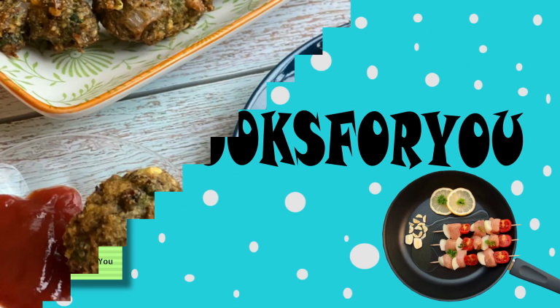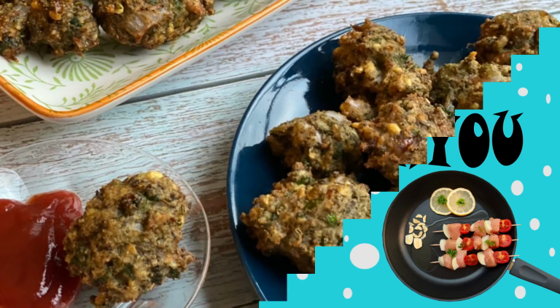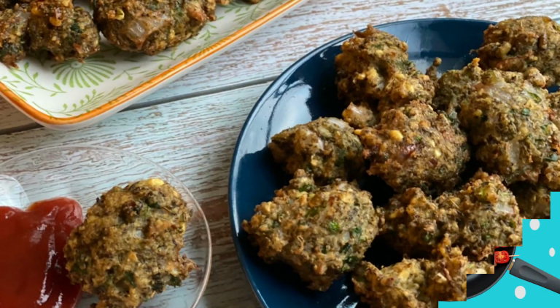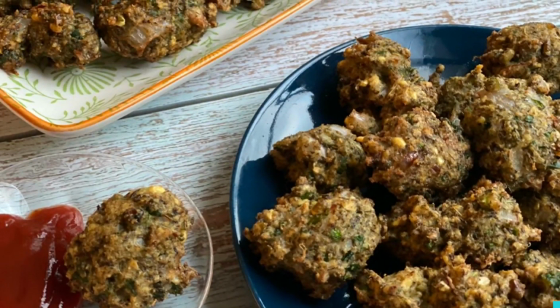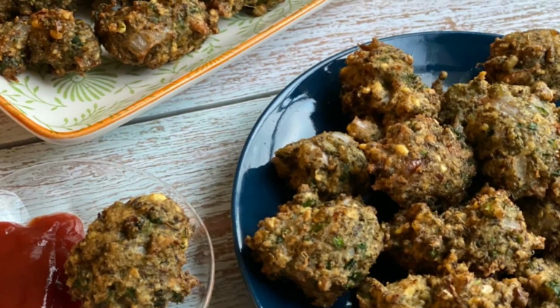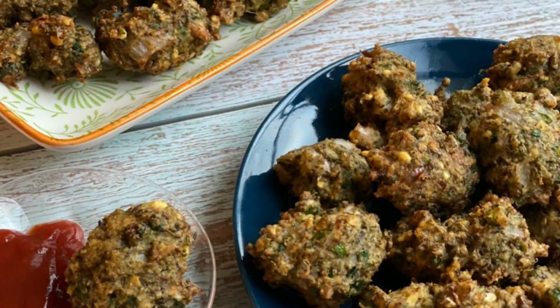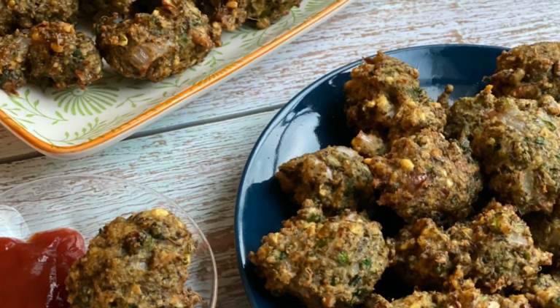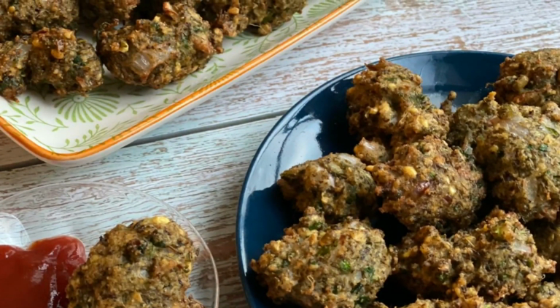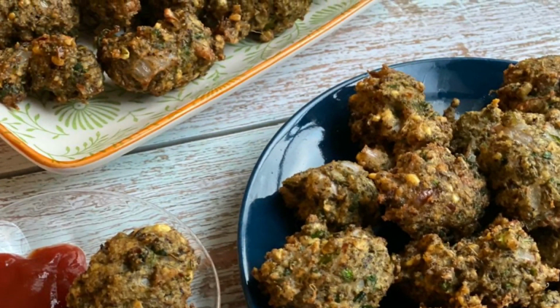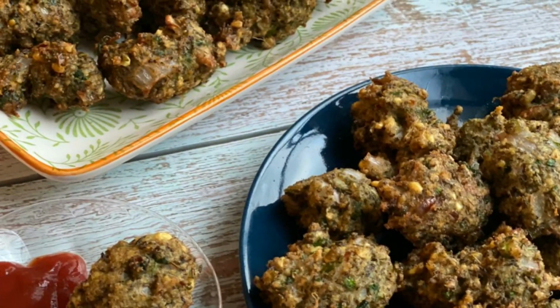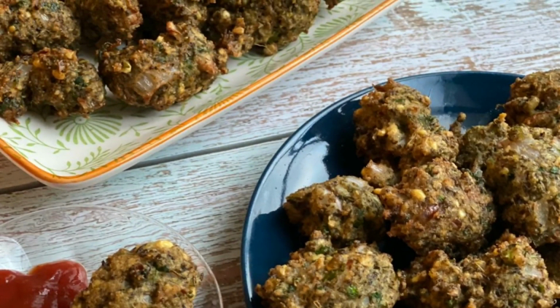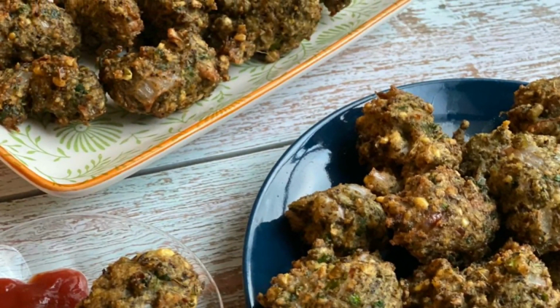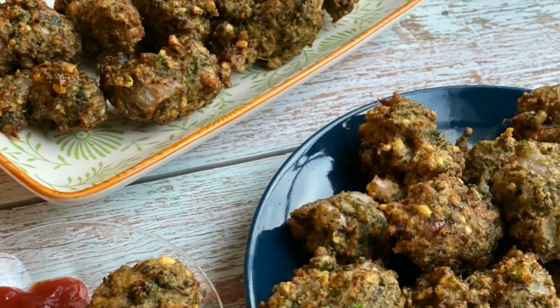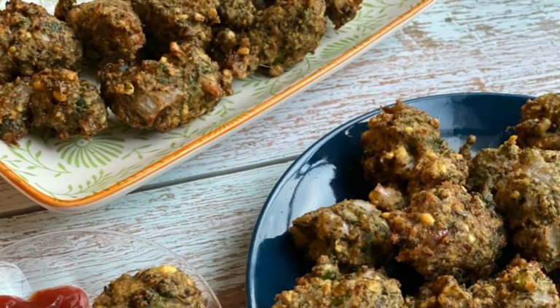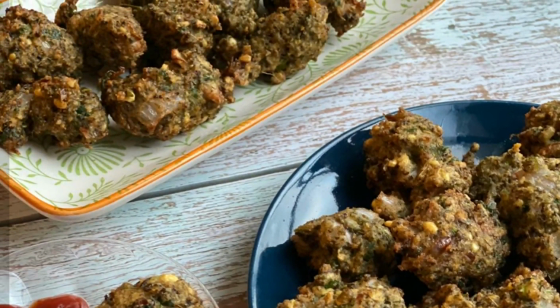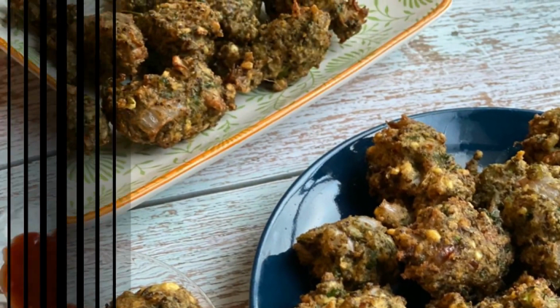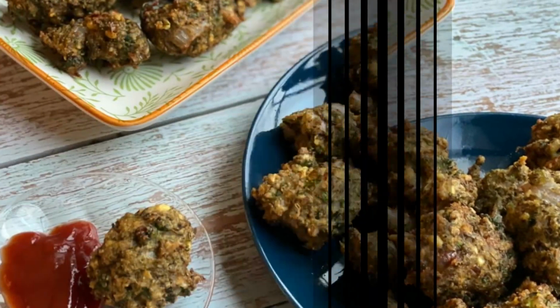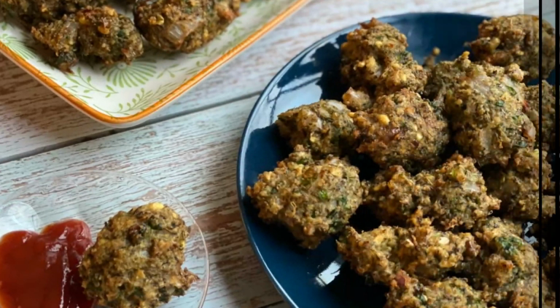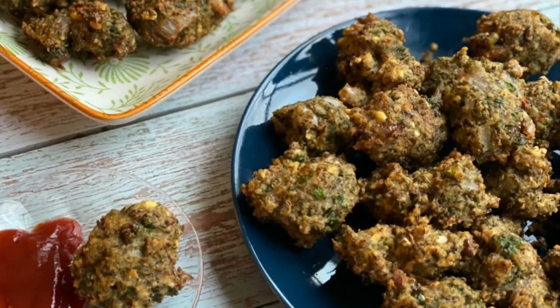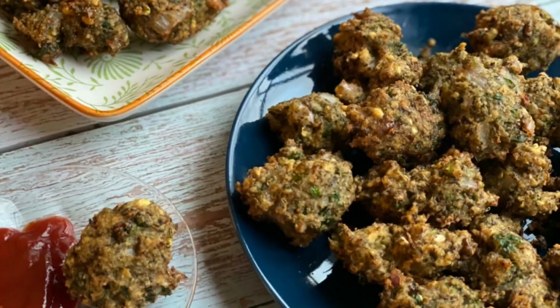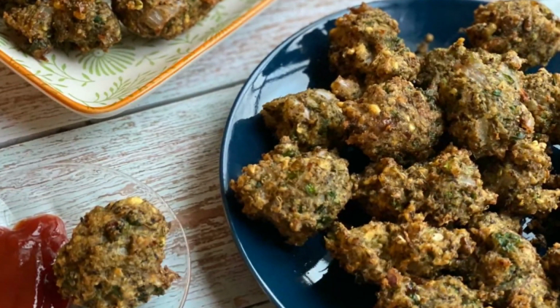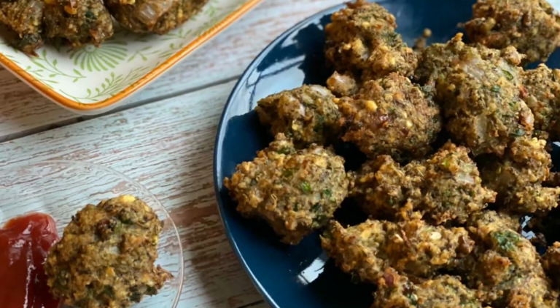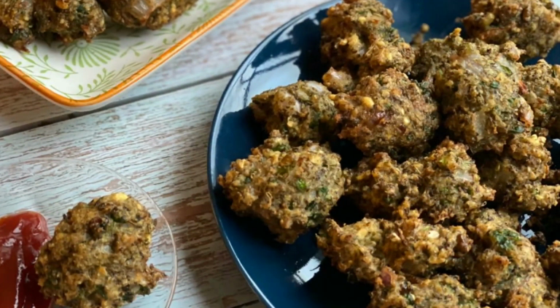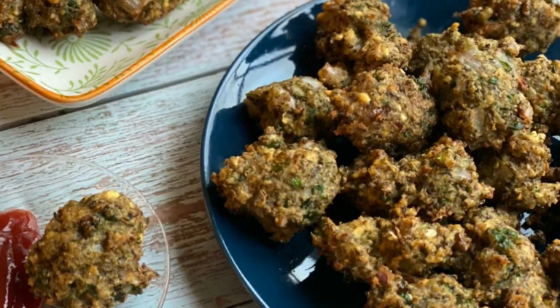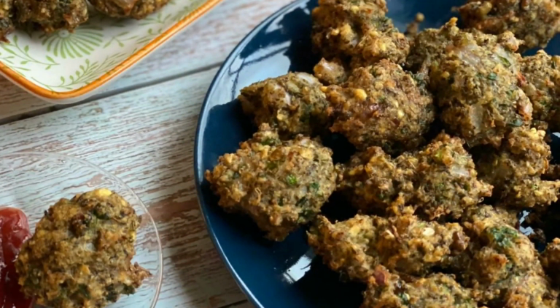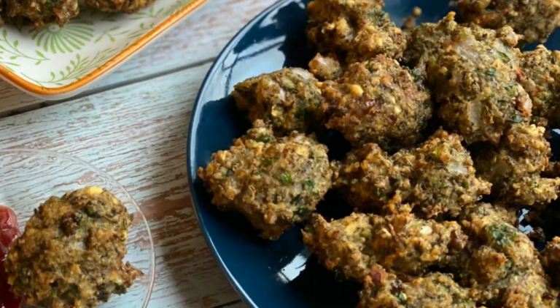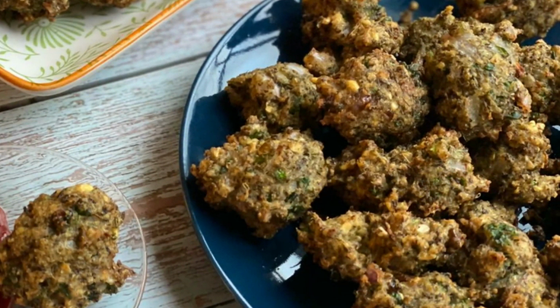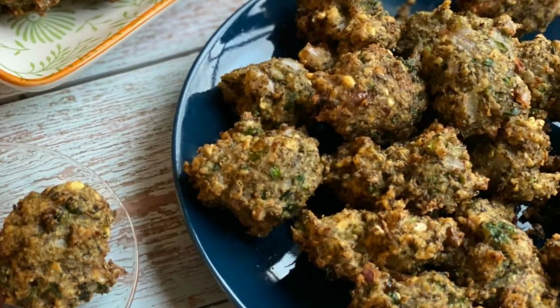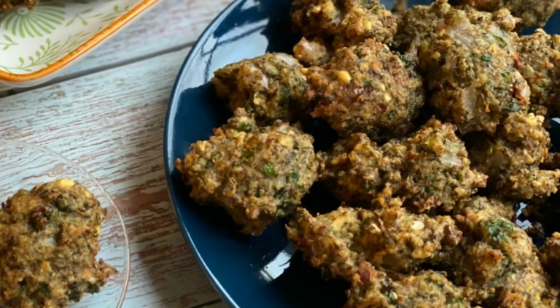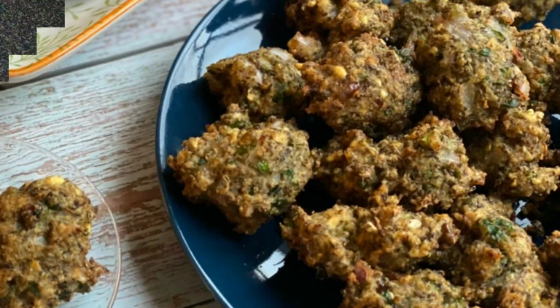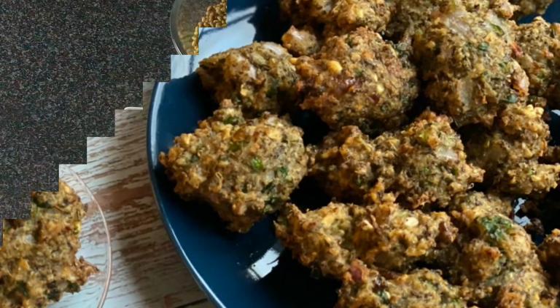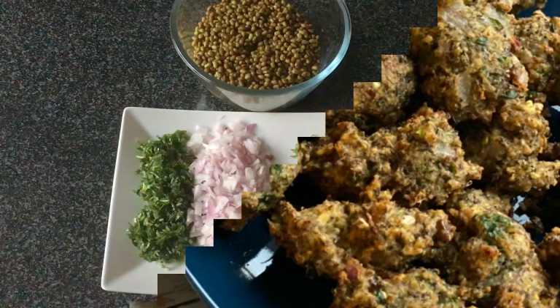Welcome to my channel Sara Cooks for You. Today we will make whole green moong pakoras. These are very simple to make and the ingredients also are very simple.